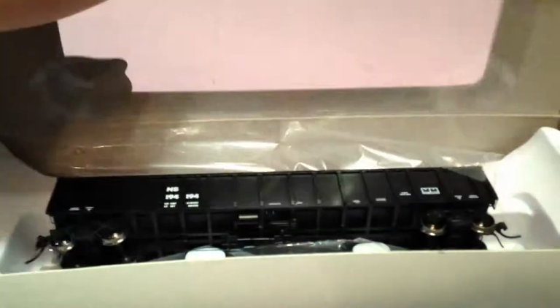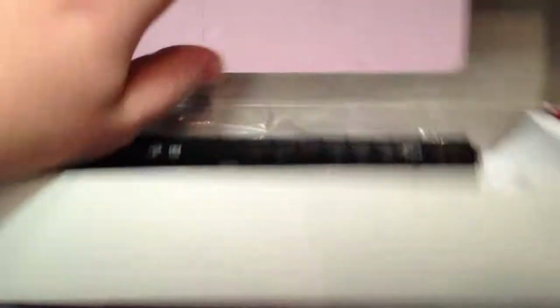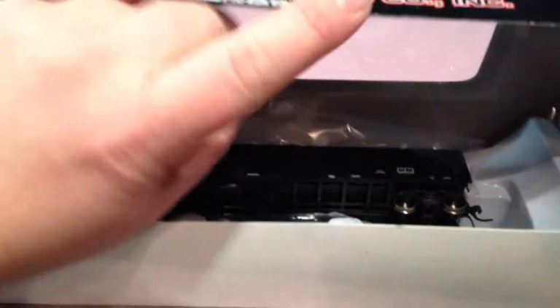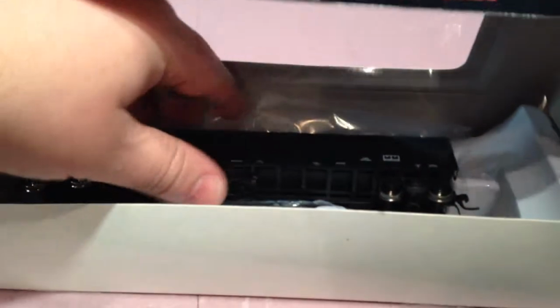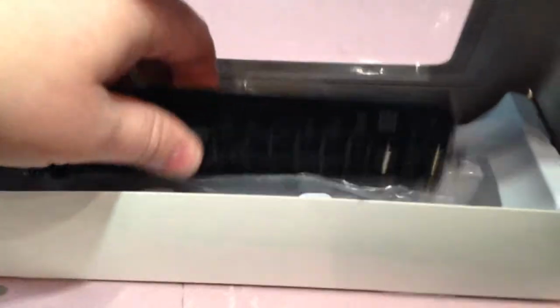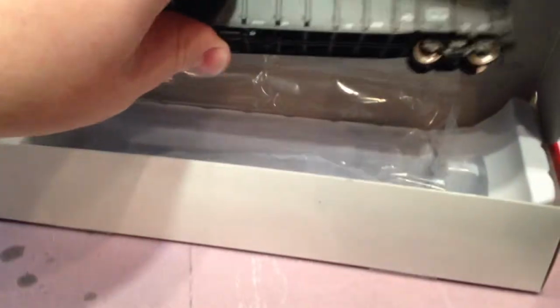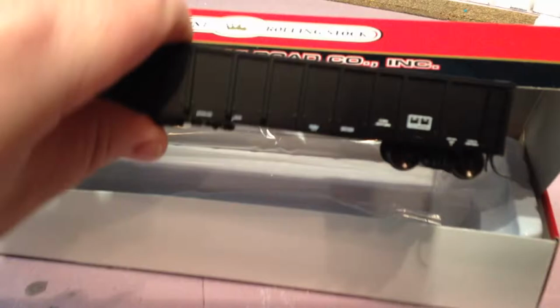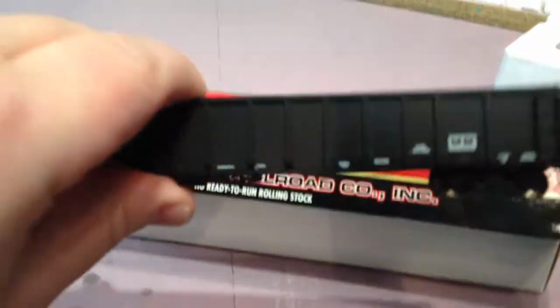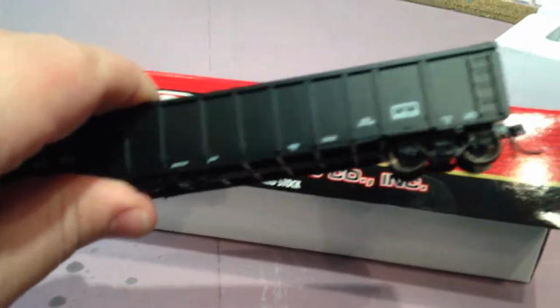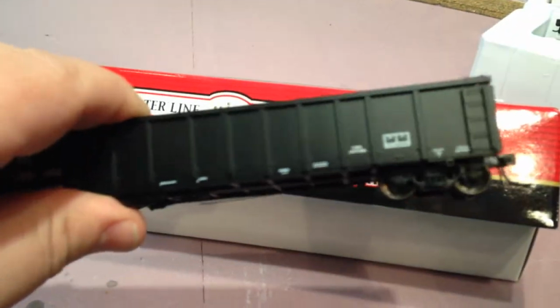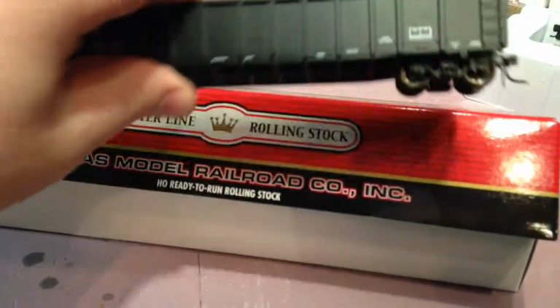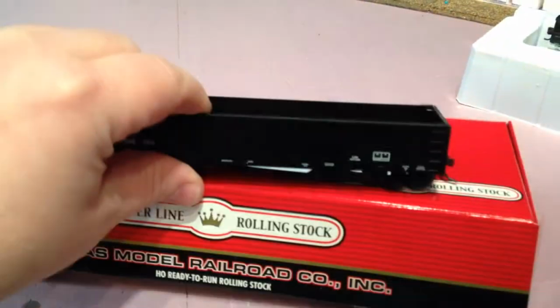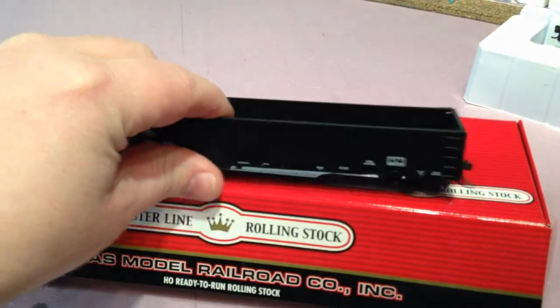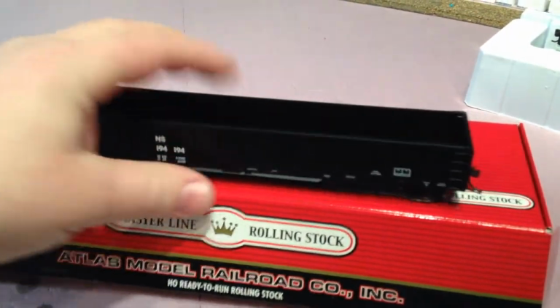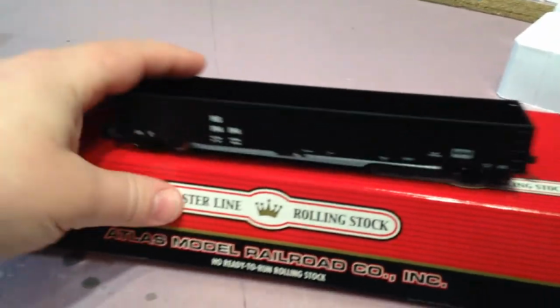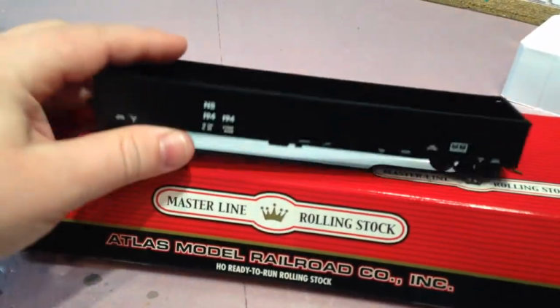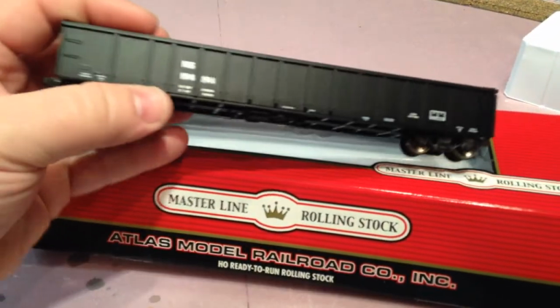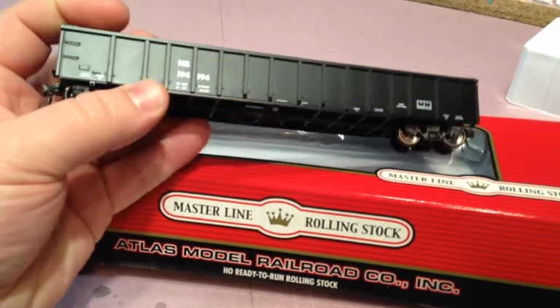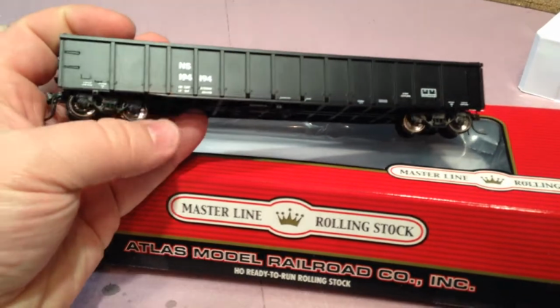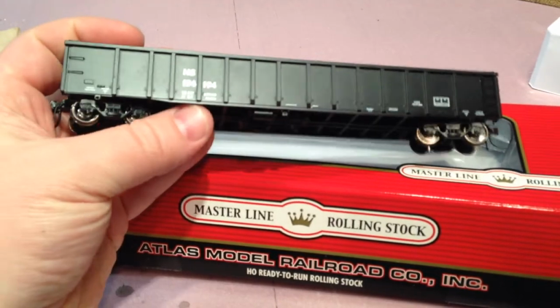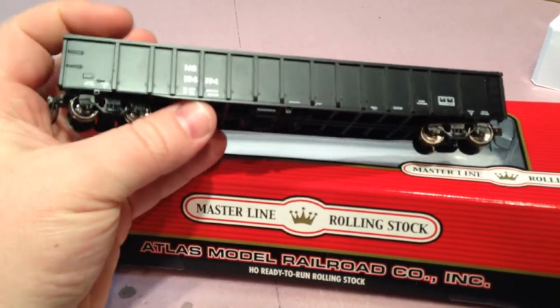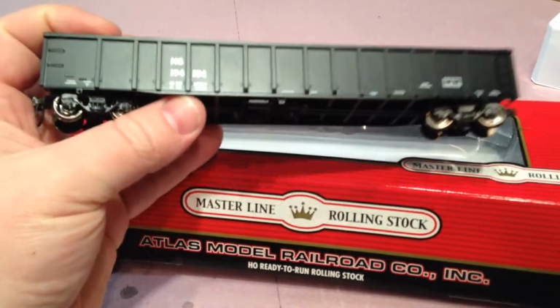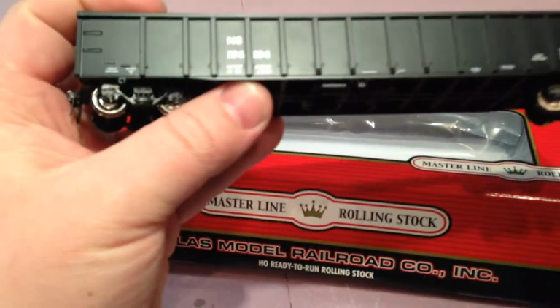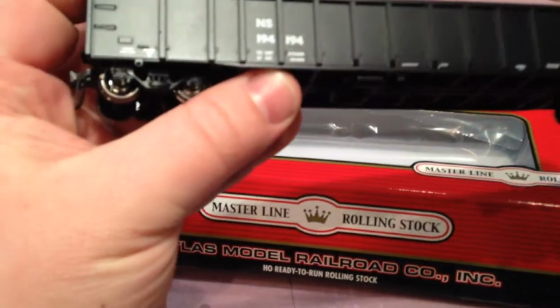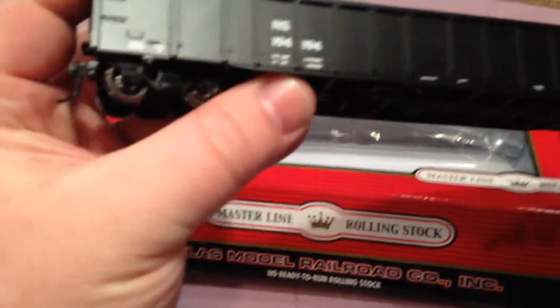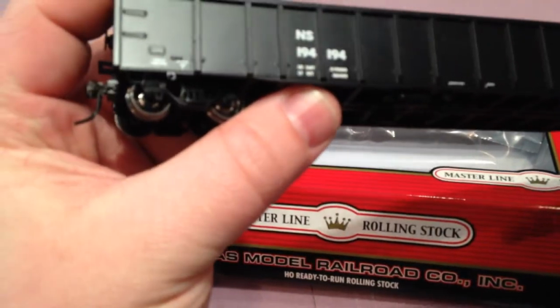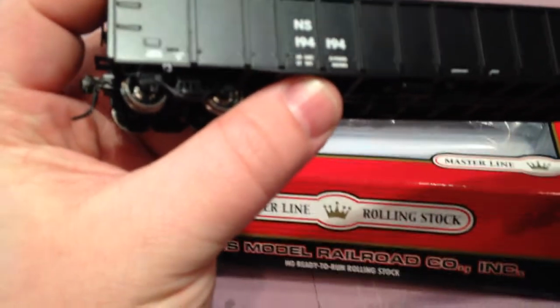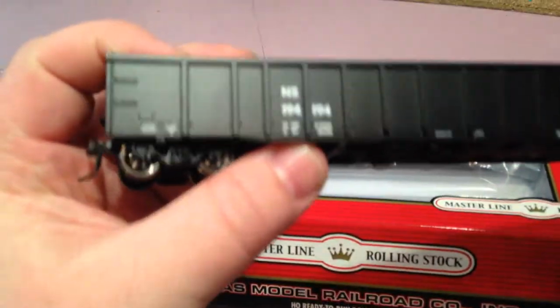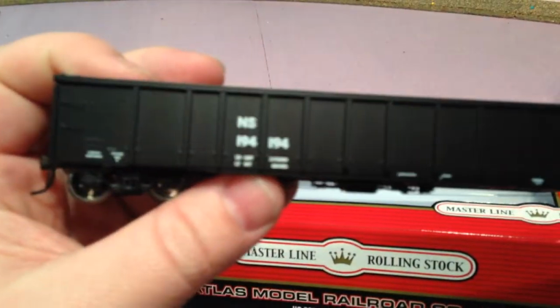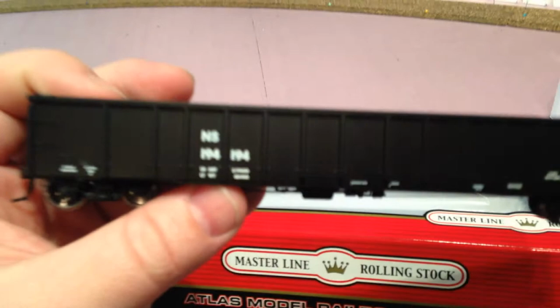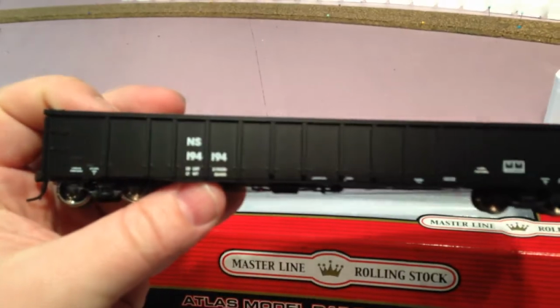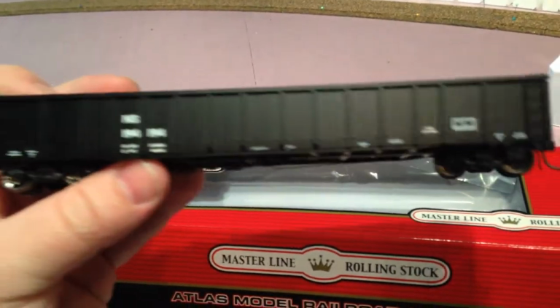And then the Atlas Masterline — I don't think this one's going to be a surprise to you at all, but it's just a real pretty looking car, real good detail, real good painting on there, comes with all the good stuff on it.